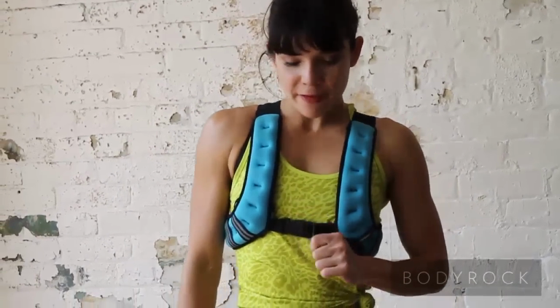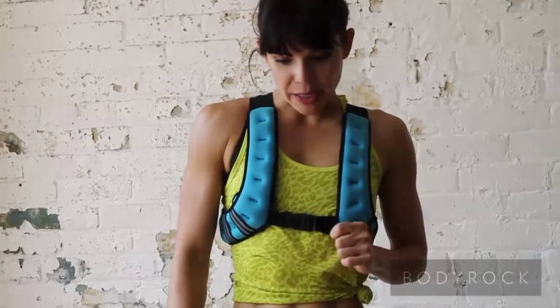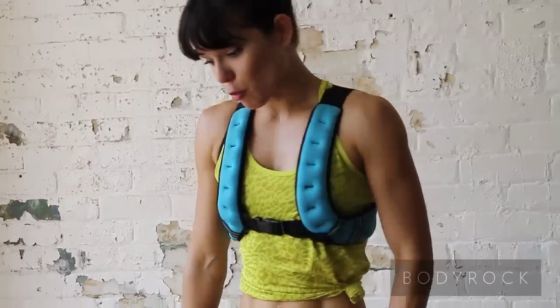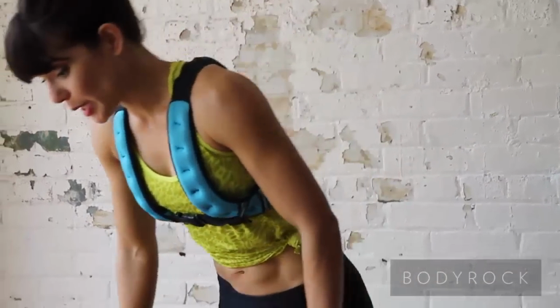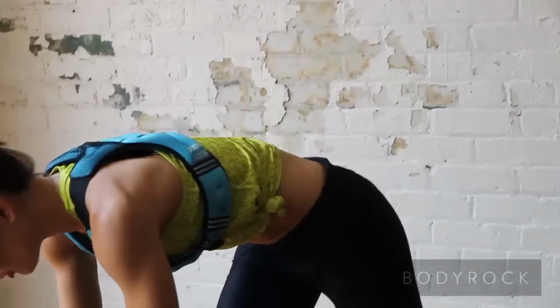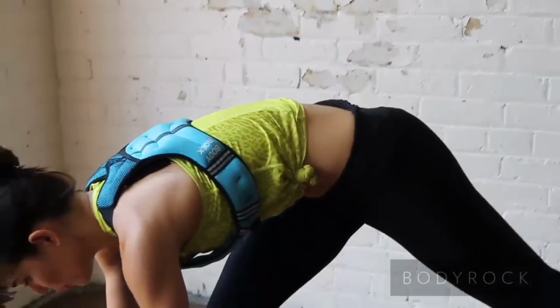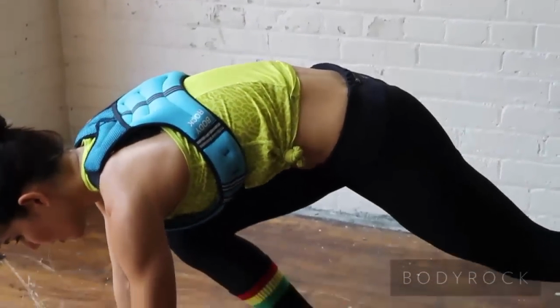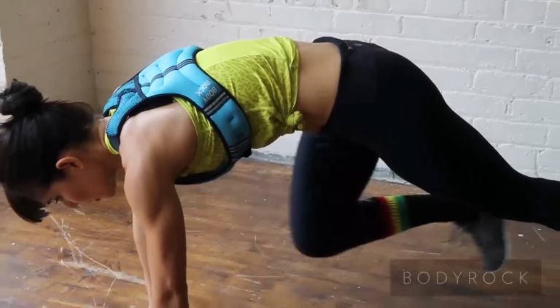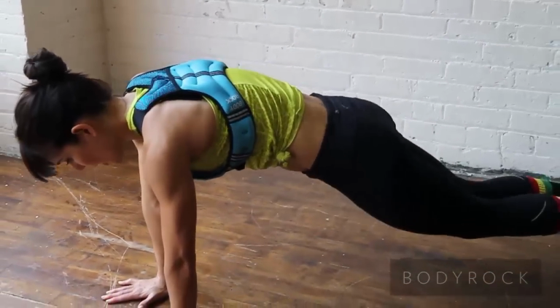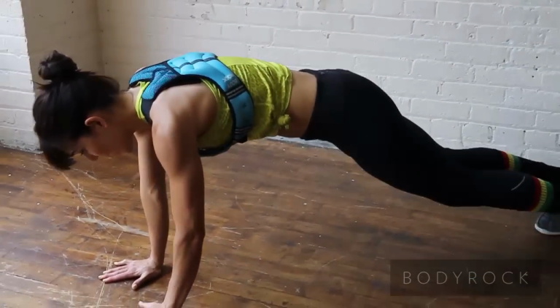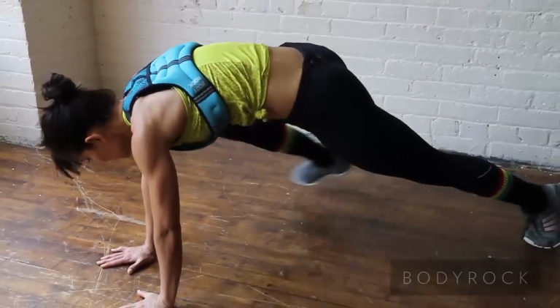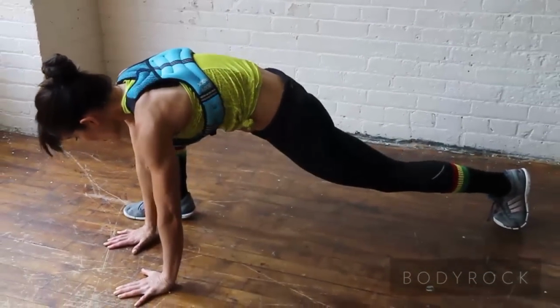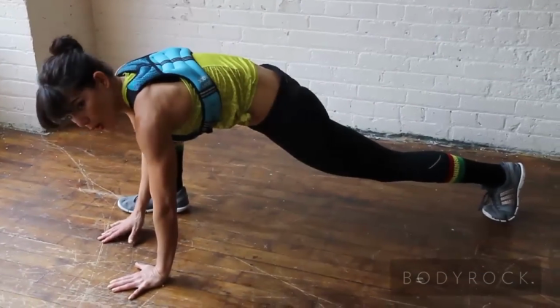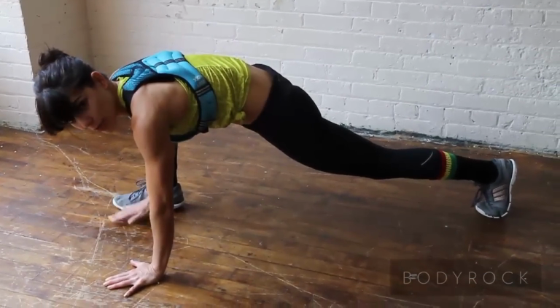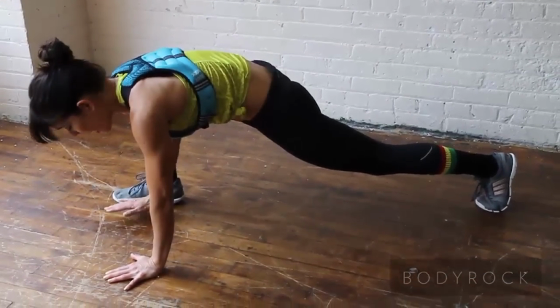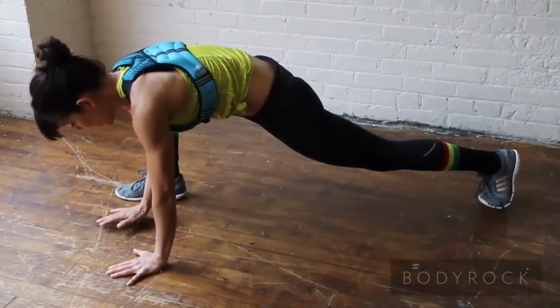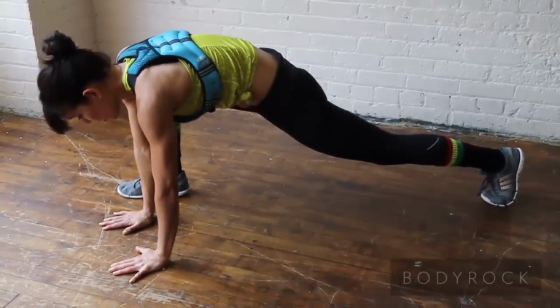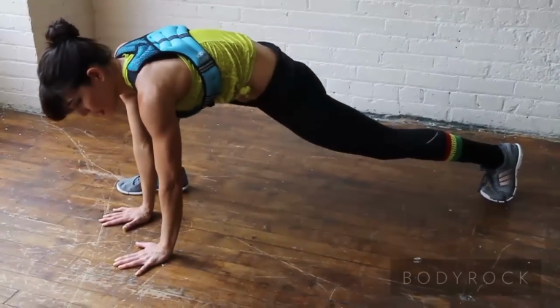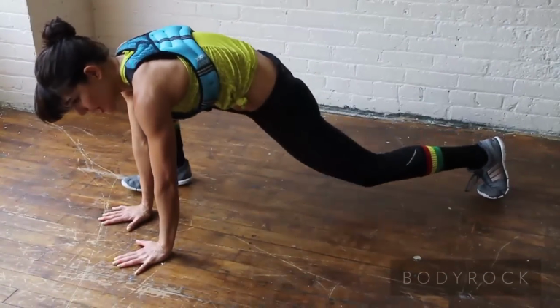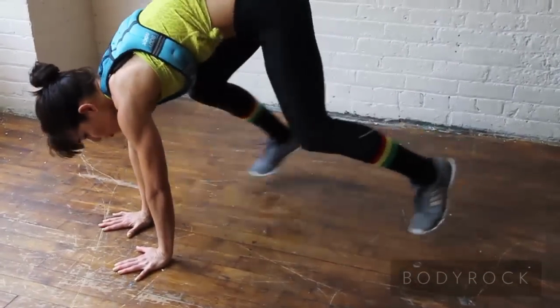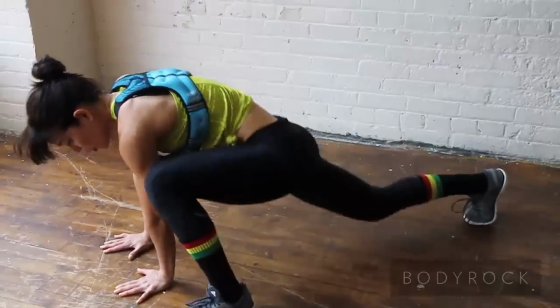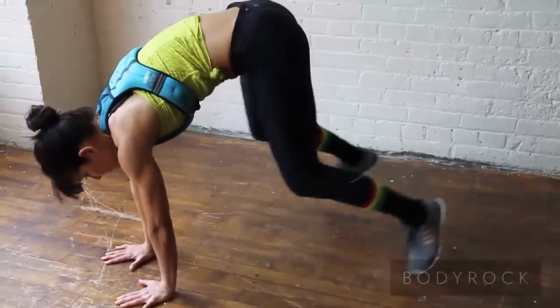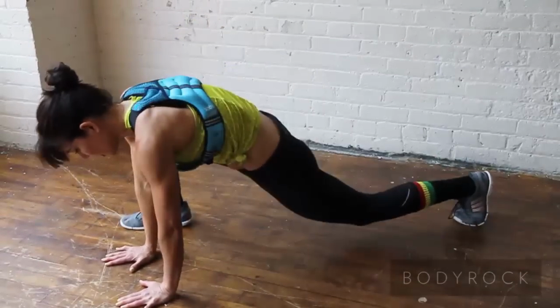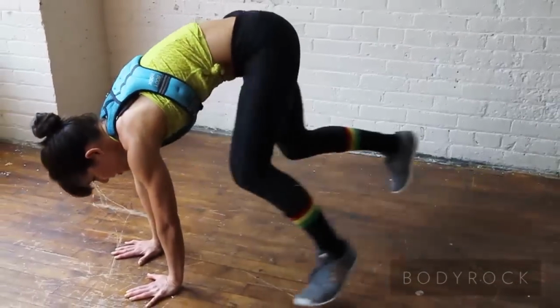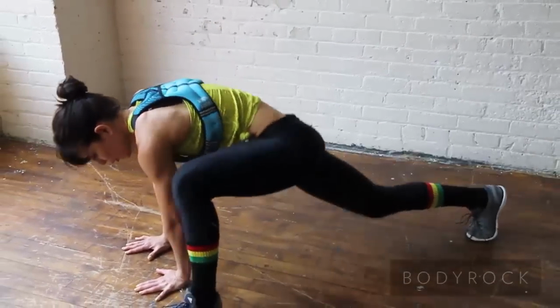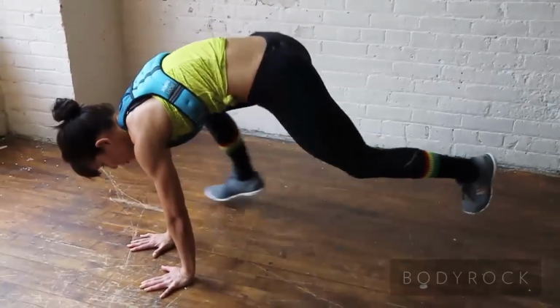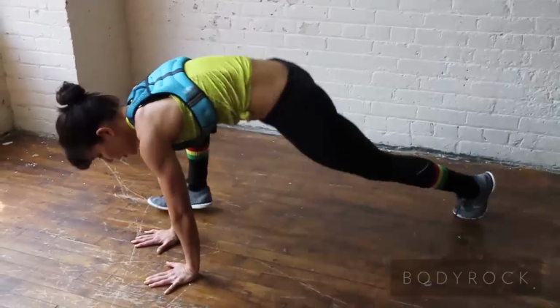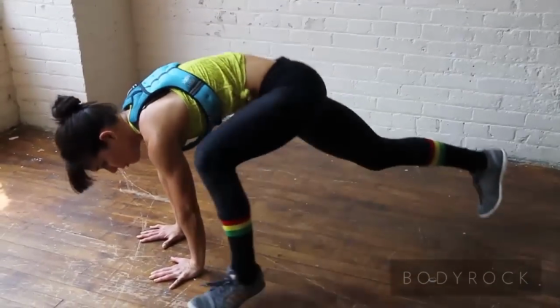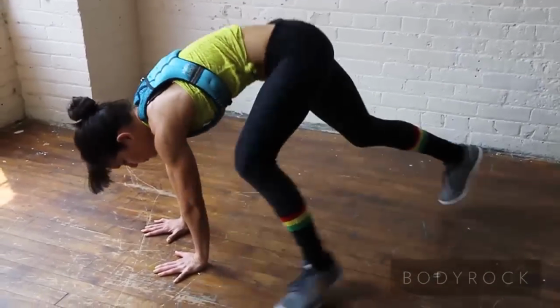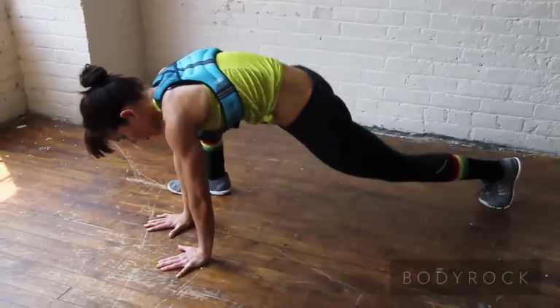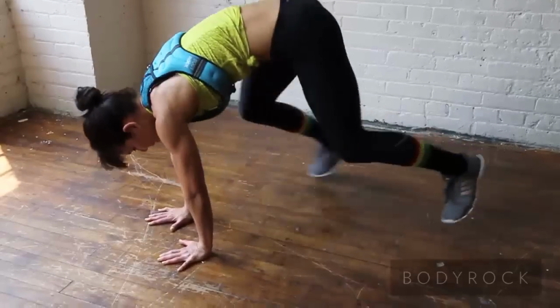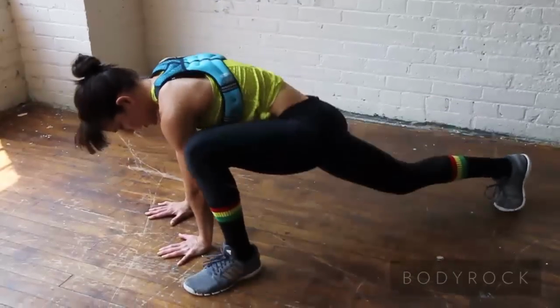First exercise will be sprawlers. You'll get down into a plank, one foot on the outside of your hand, and you're just going to jump to exchange it. So that's your first interval — sprawlers.